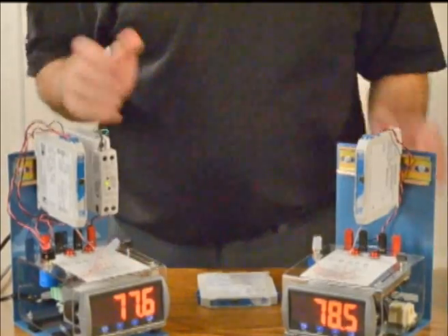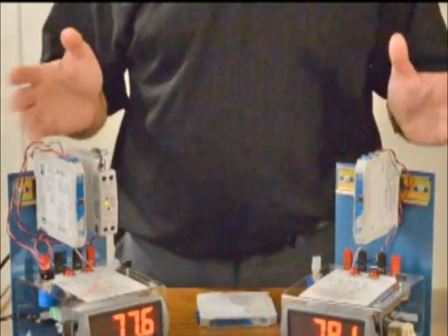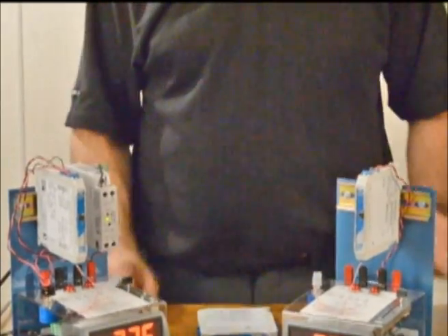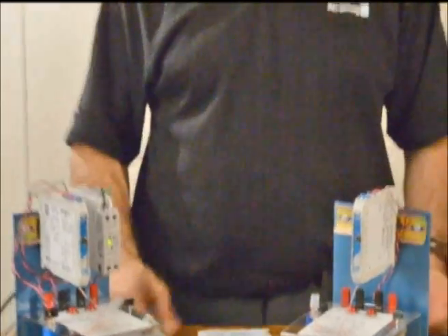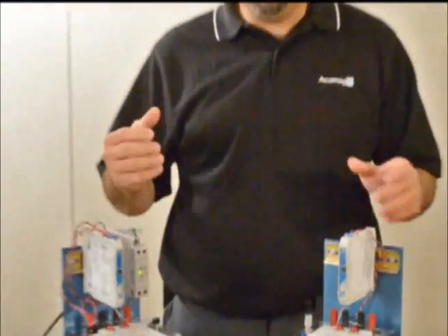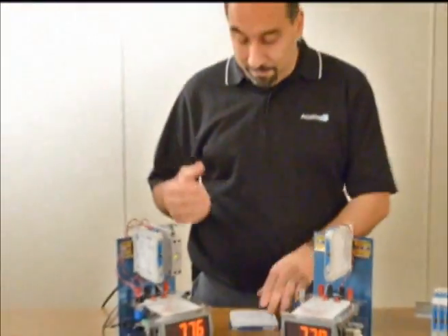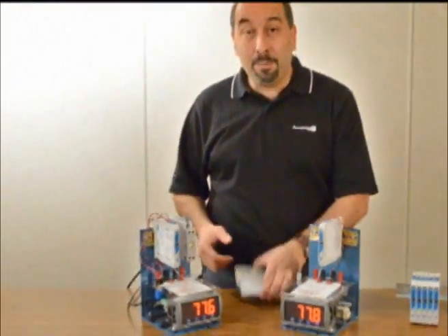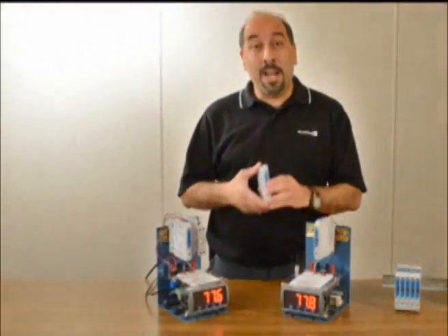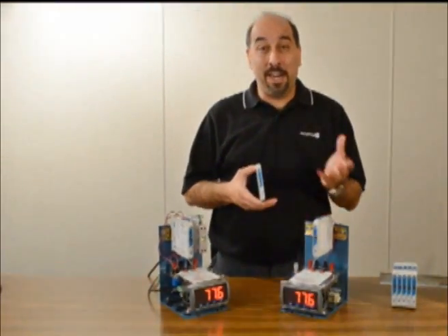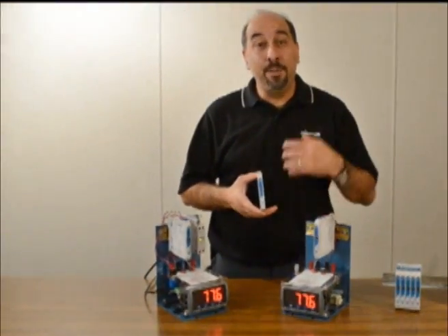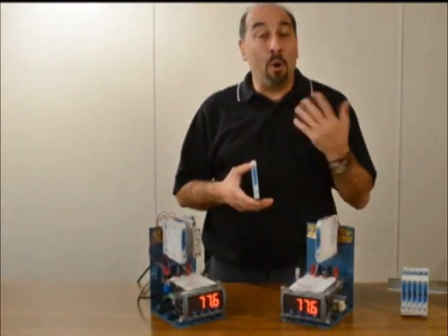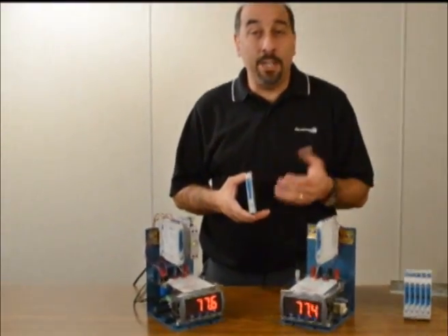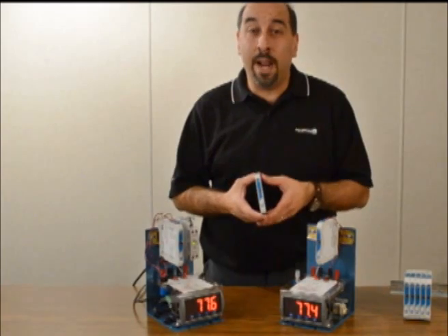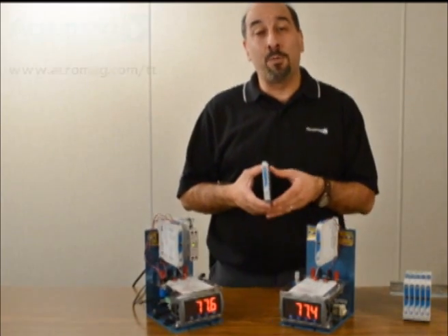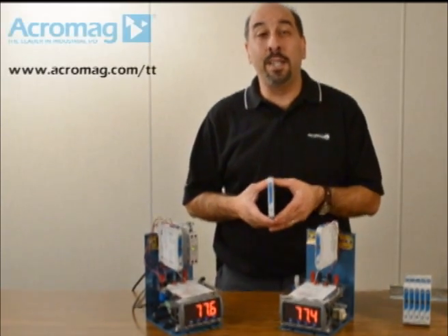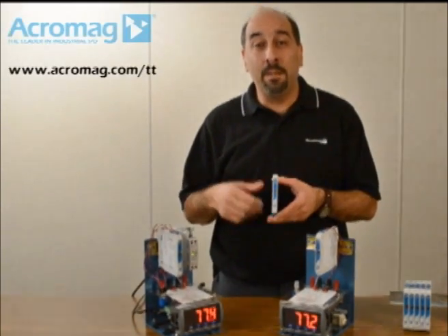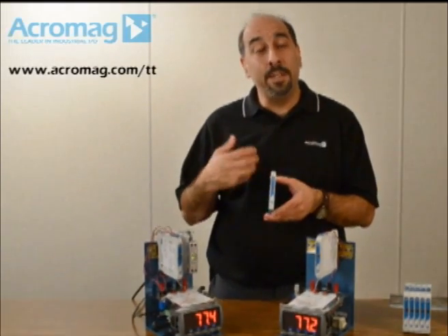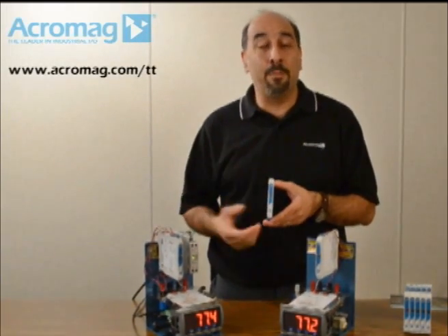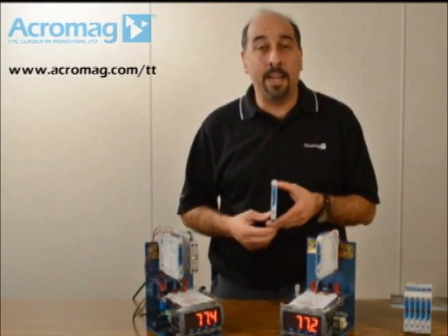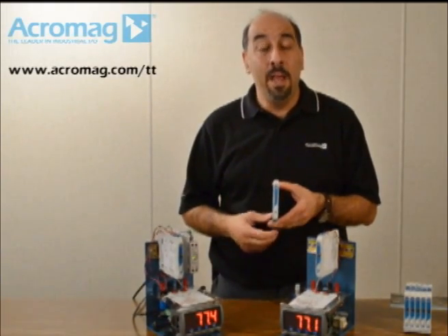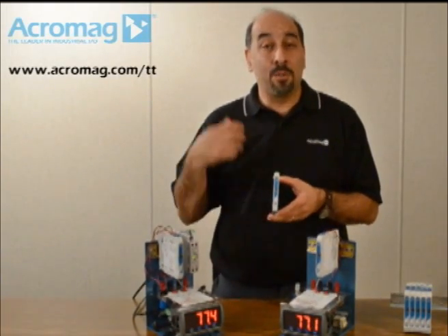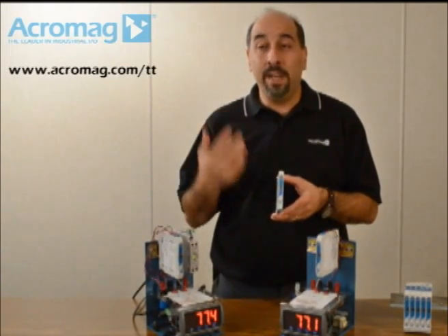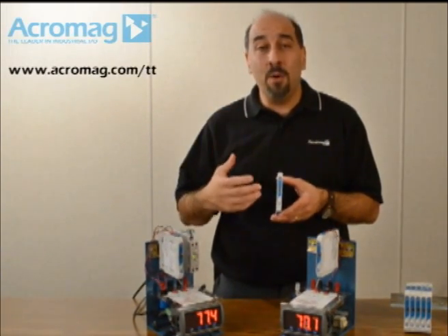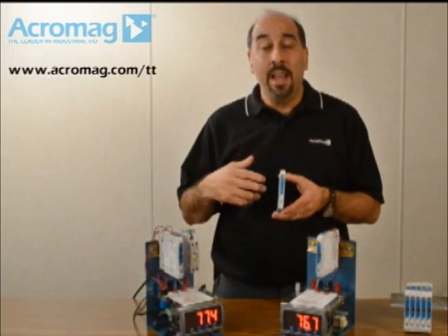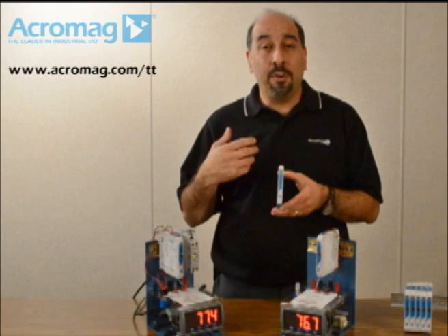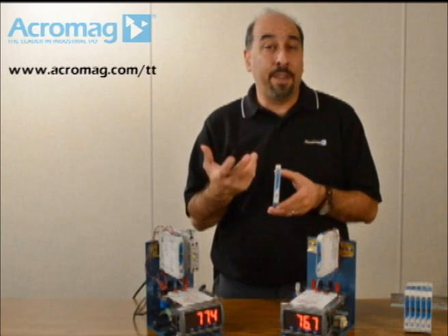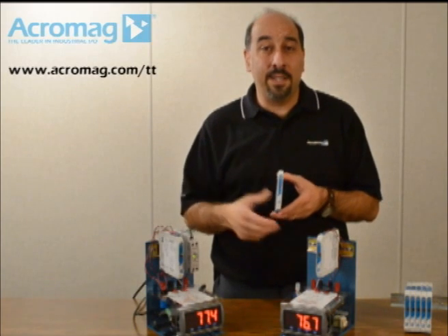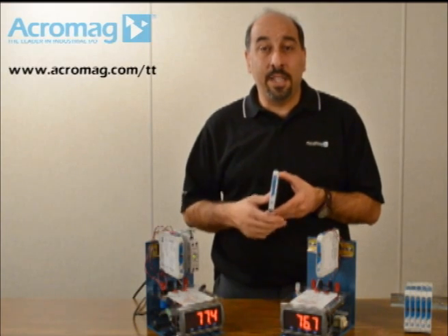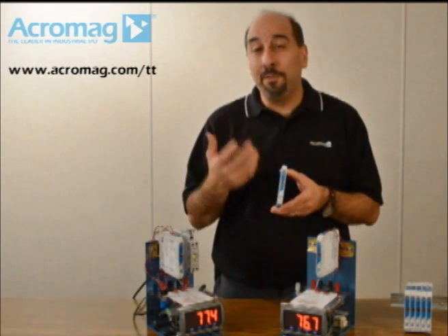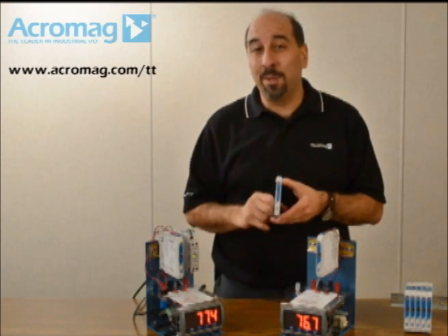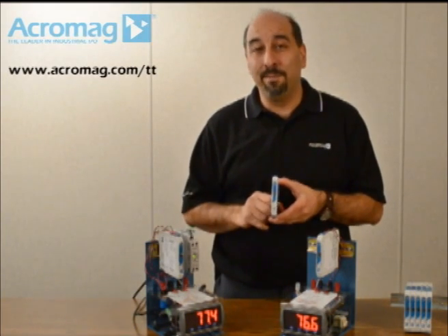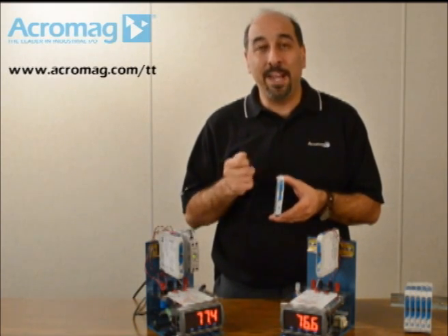That's really it. I hope you found the product line exciting. If you want more information, go to Acromag's website at www.acromag.com — there are more videos and other content to get you more familiar with the line. Thank you.